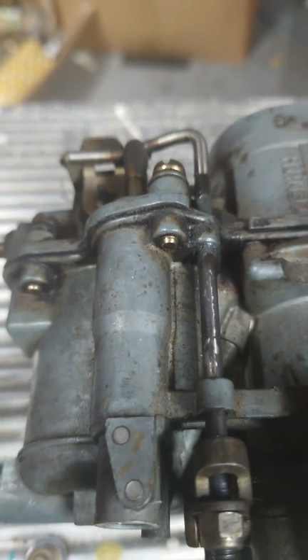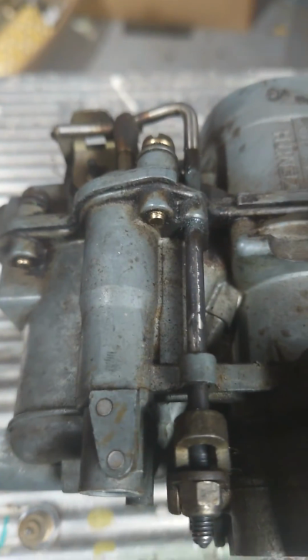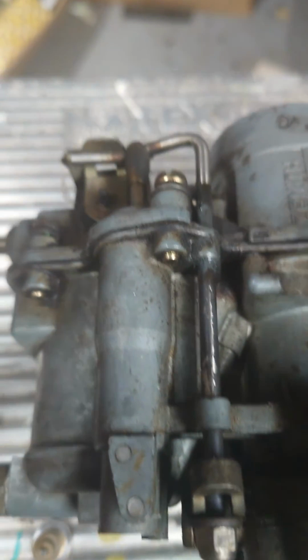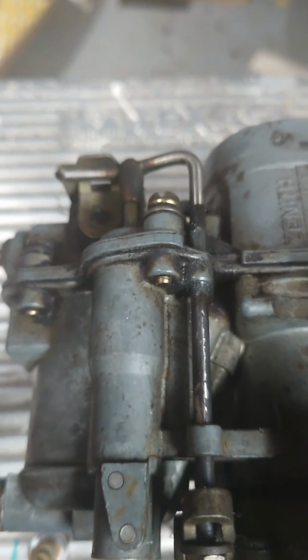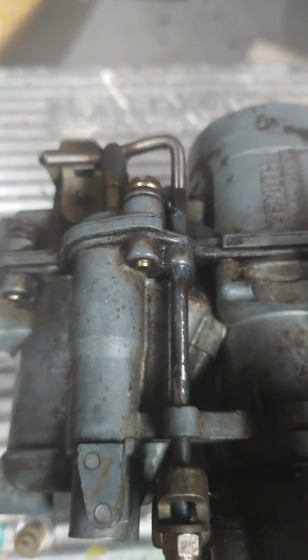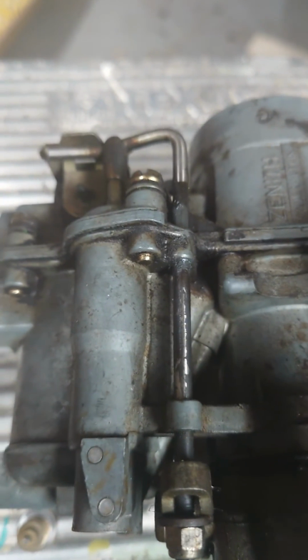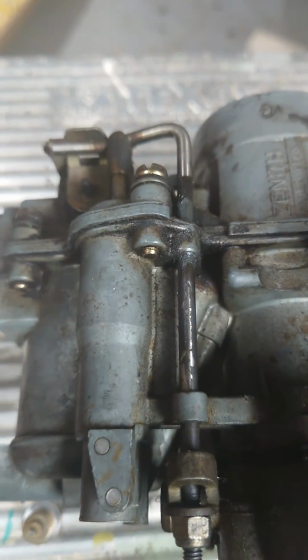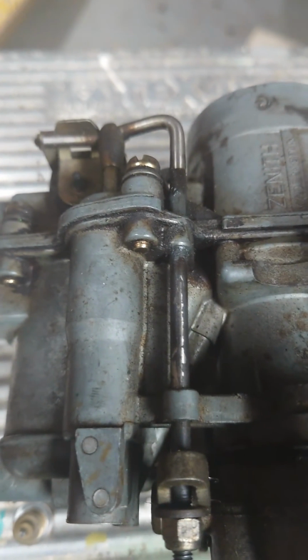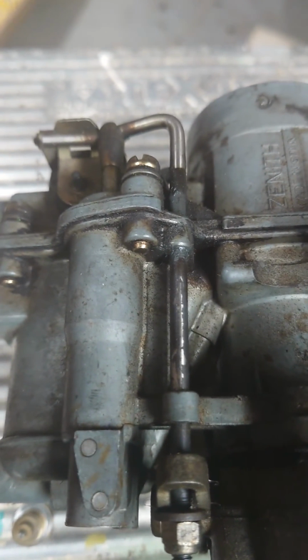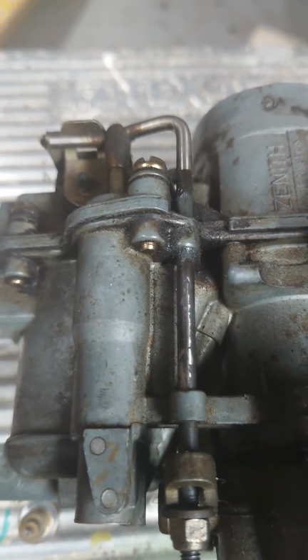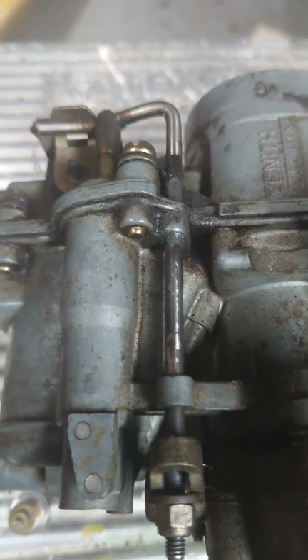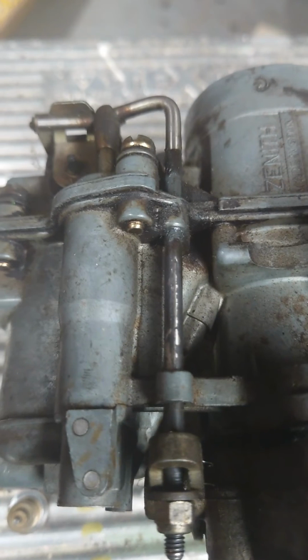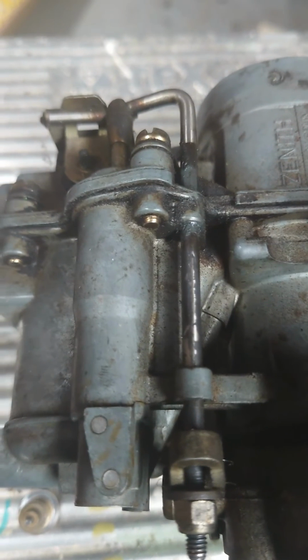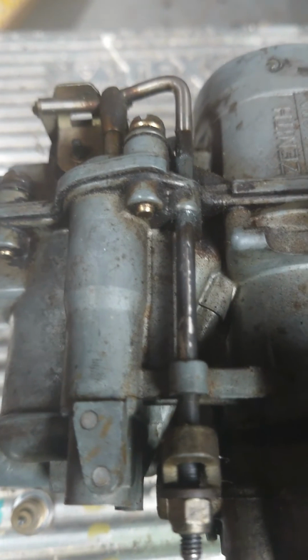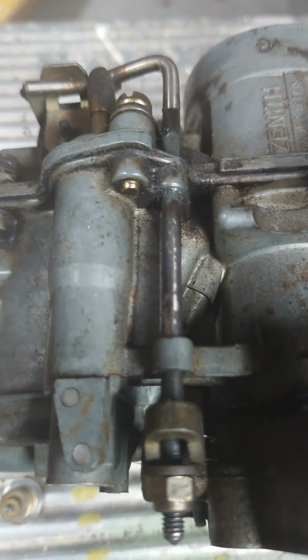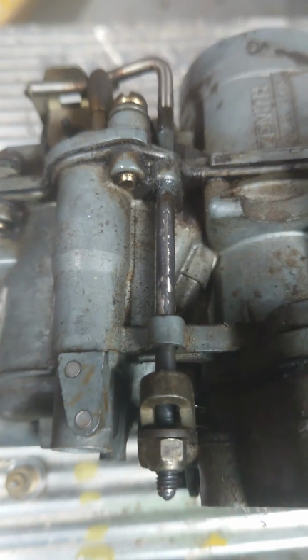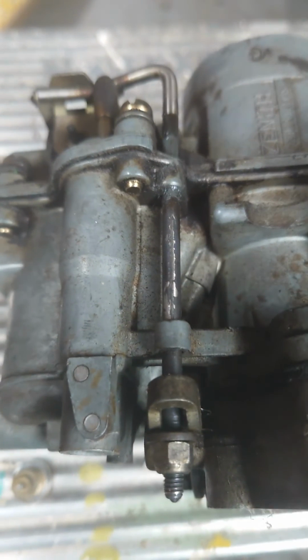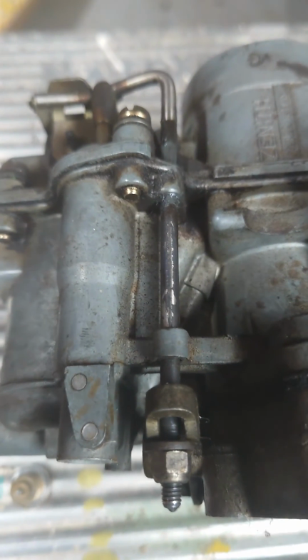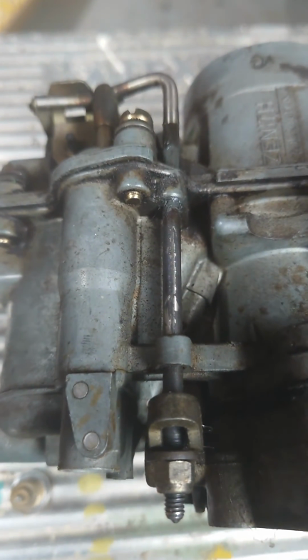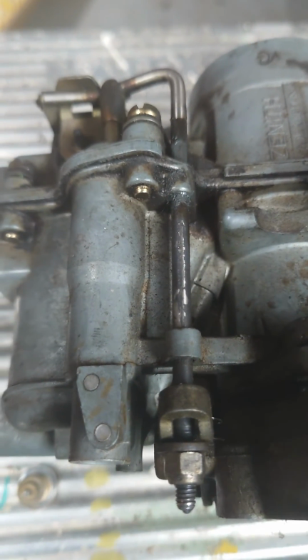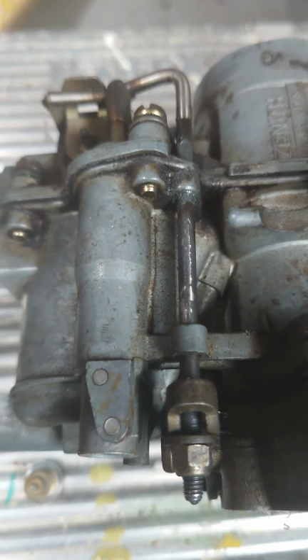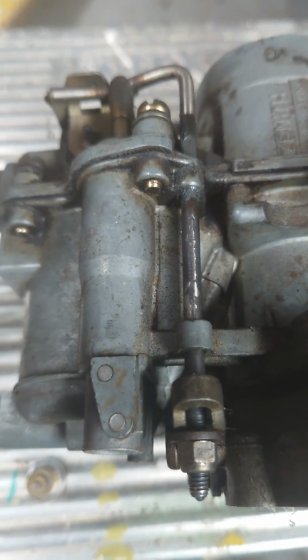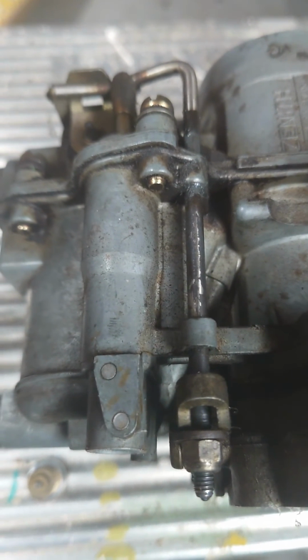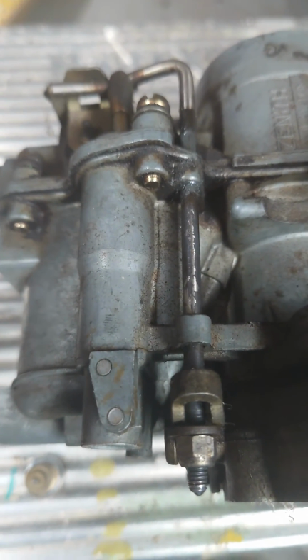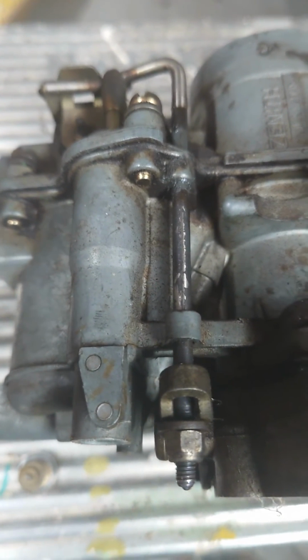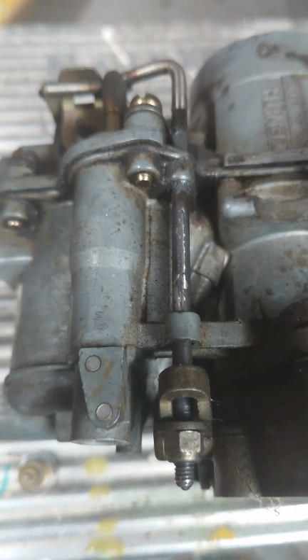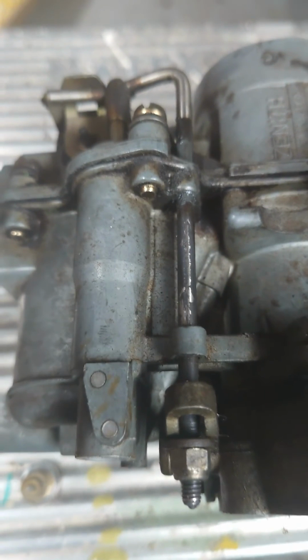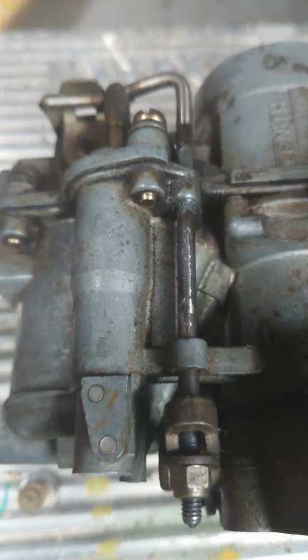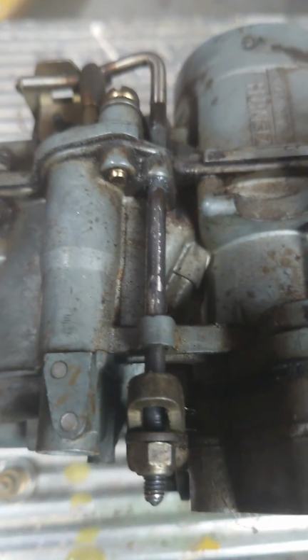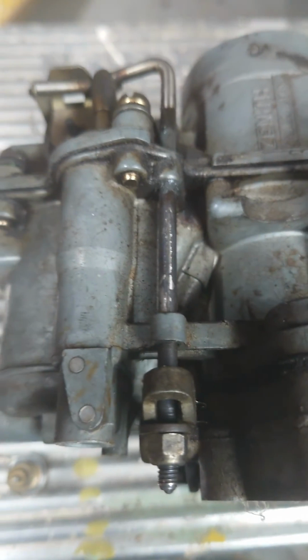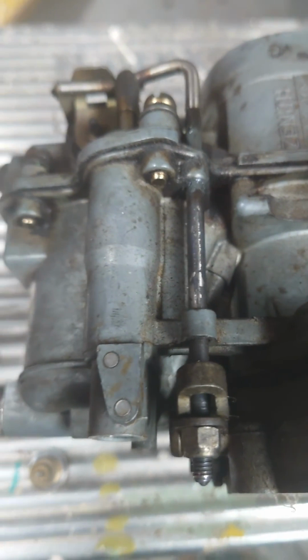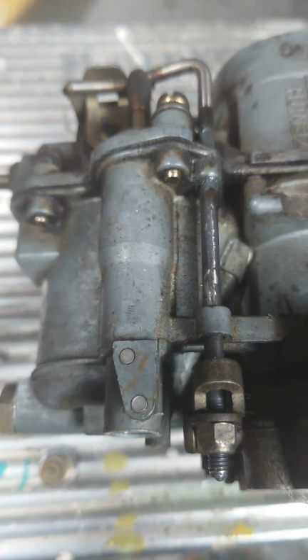Hopefully you can adjust them yourselves and get them running a lot better. Like I say, it's 22.8mm — that's your magic number. Good luck.